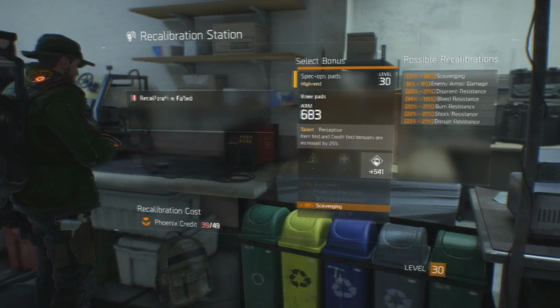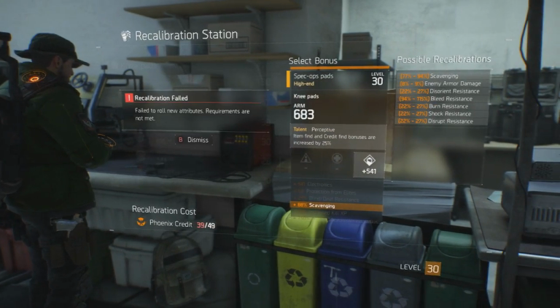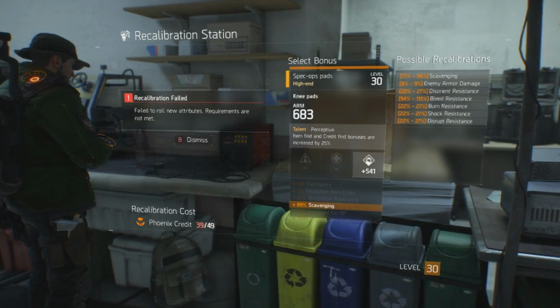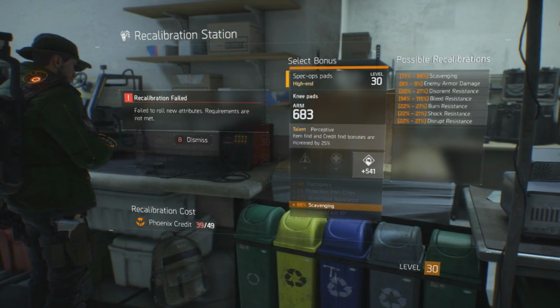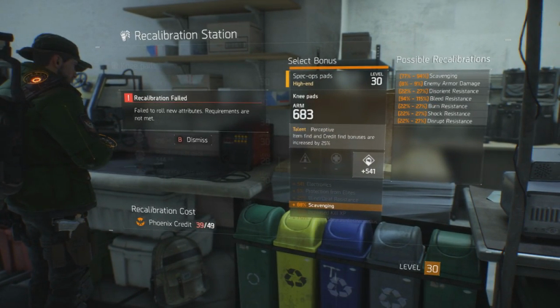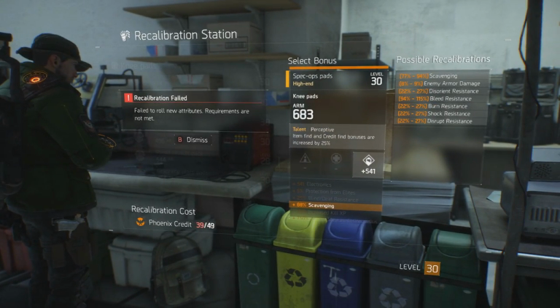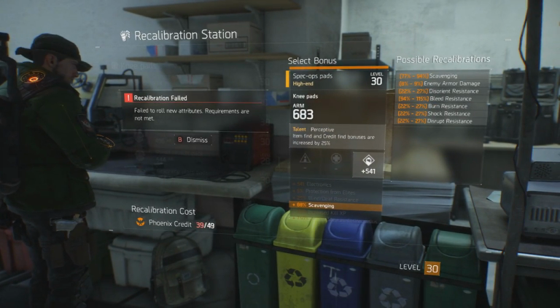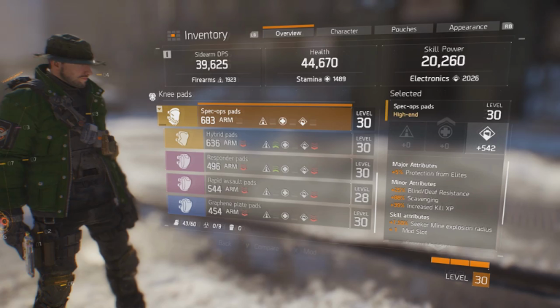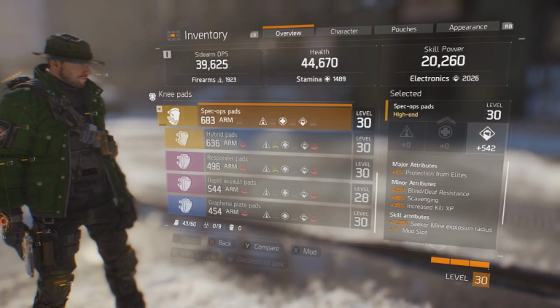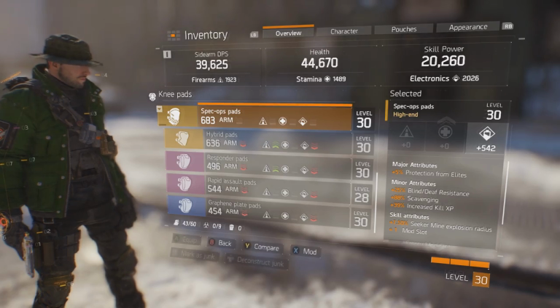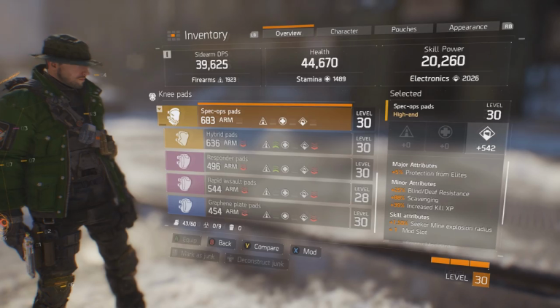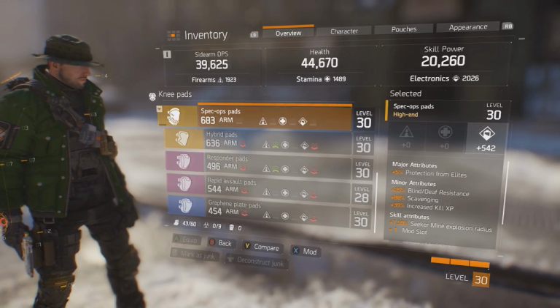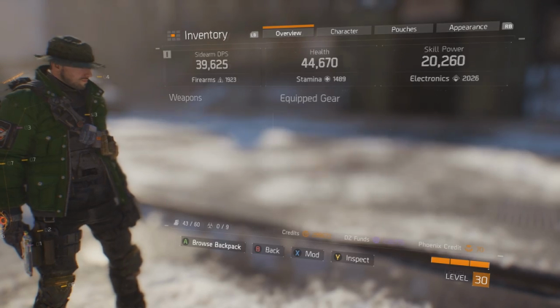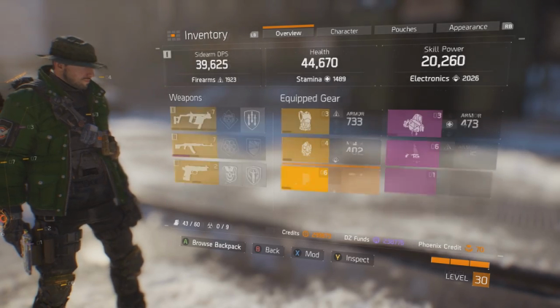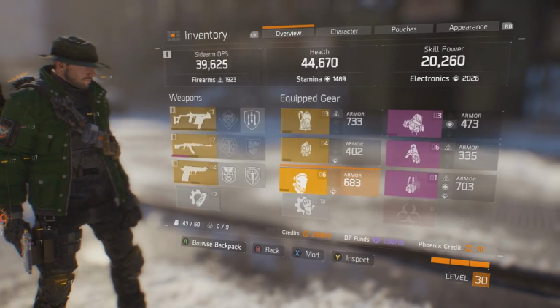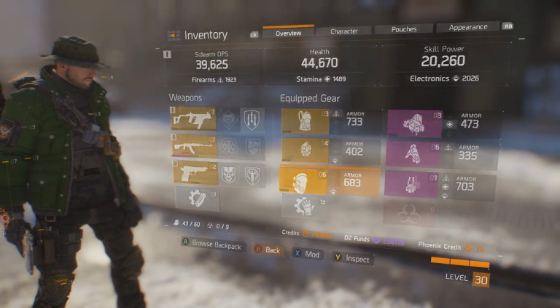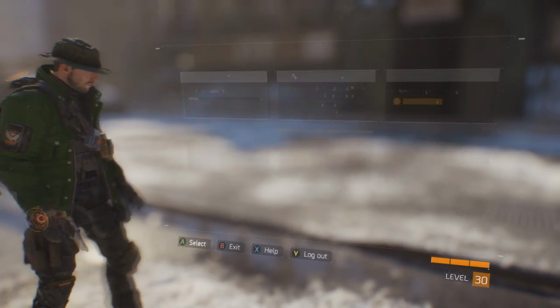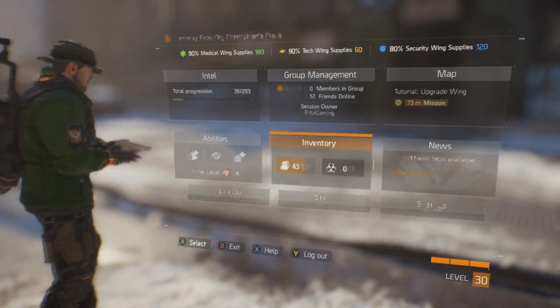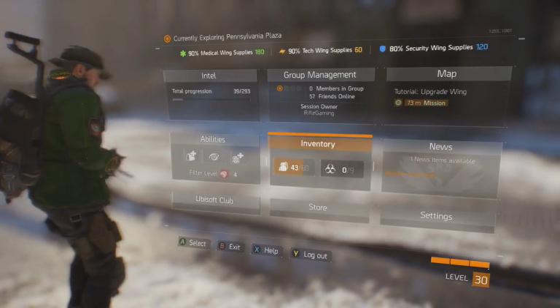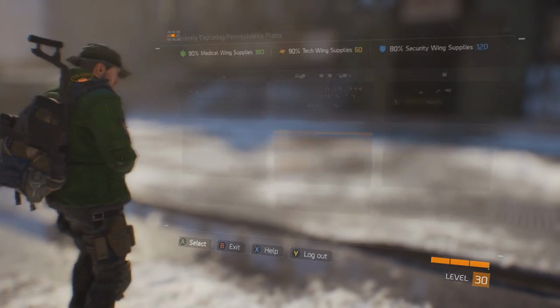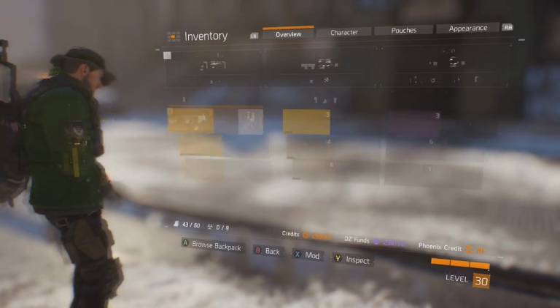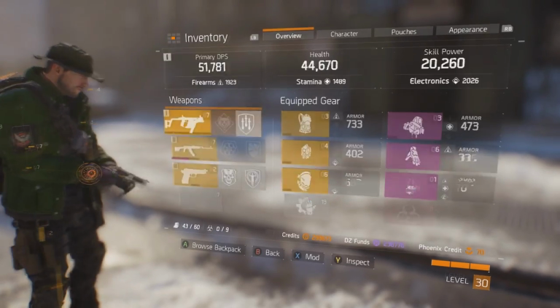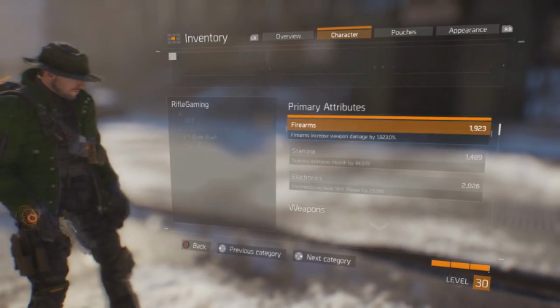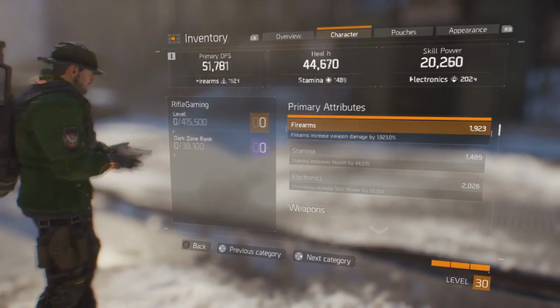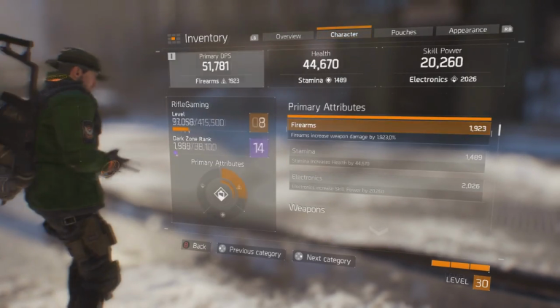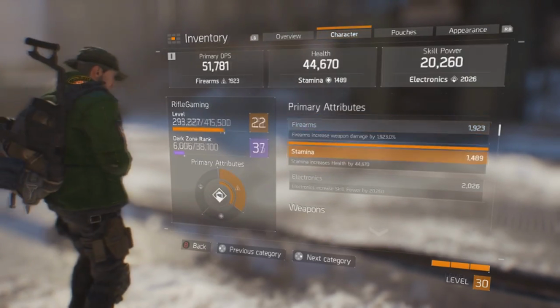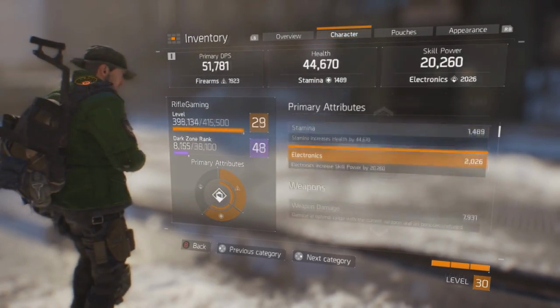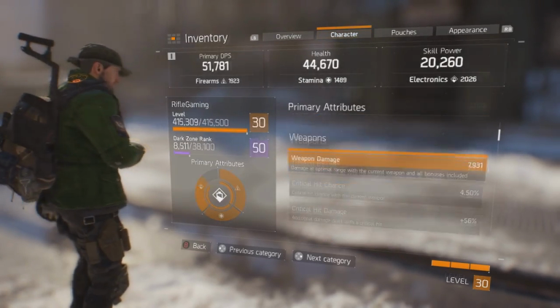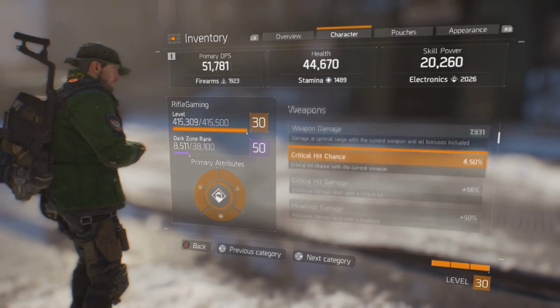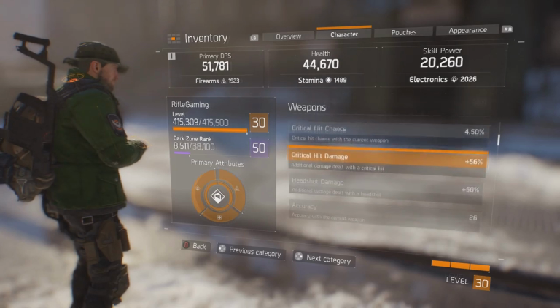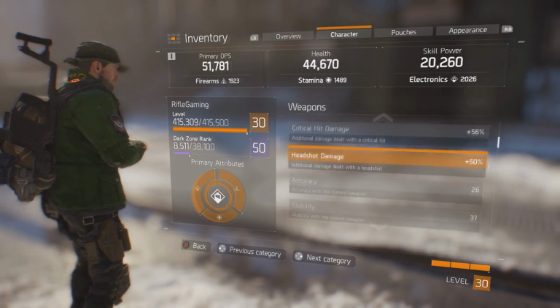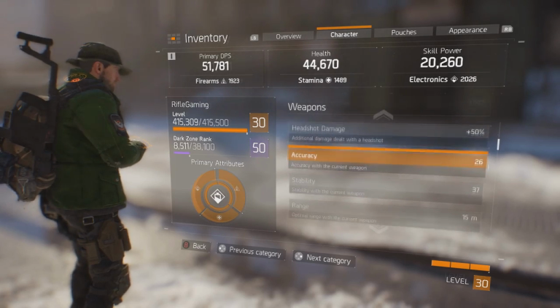But for the most part, the recalibrating is just to make it more suitable for your play style. So if you don't really use the seeker mines, well then you might want to switch the skill attributes up on this.